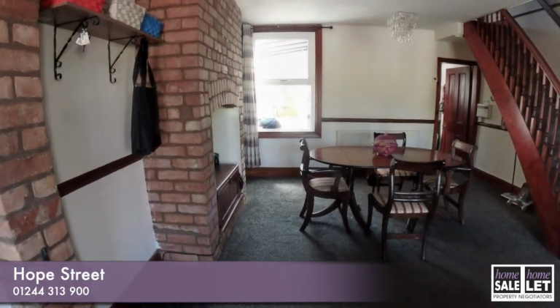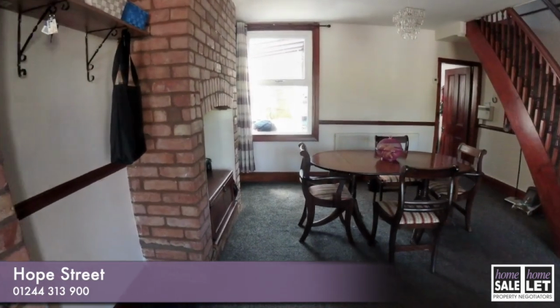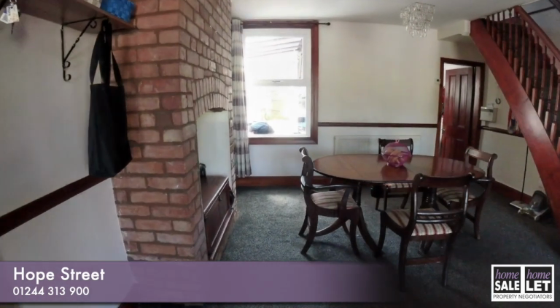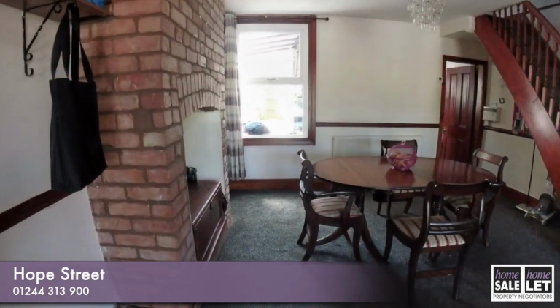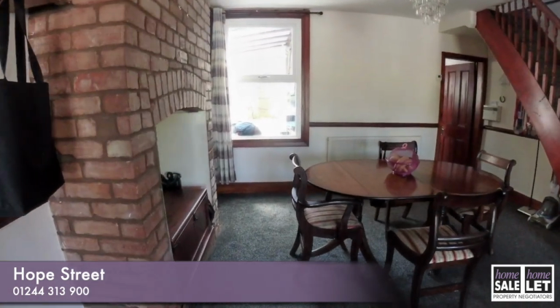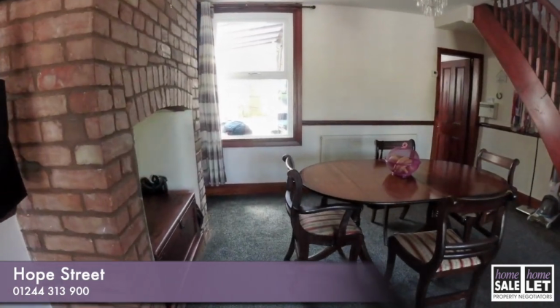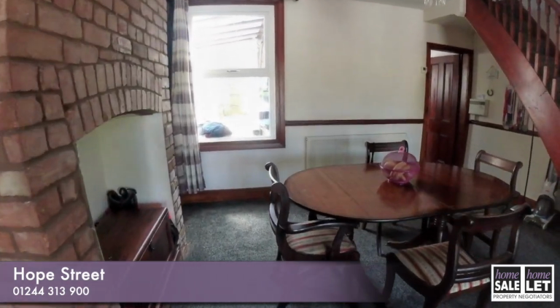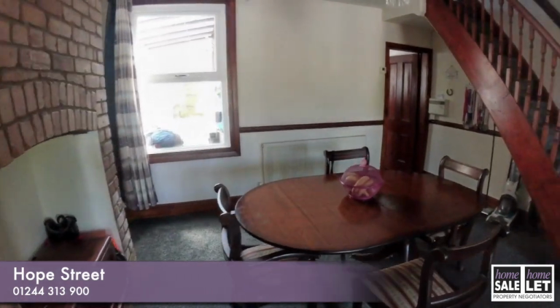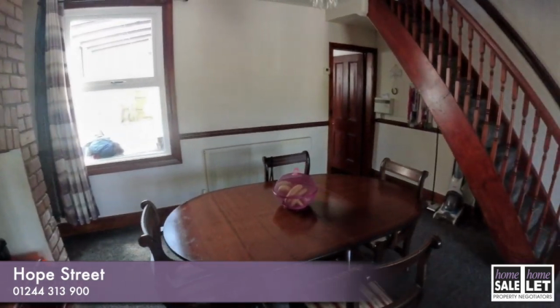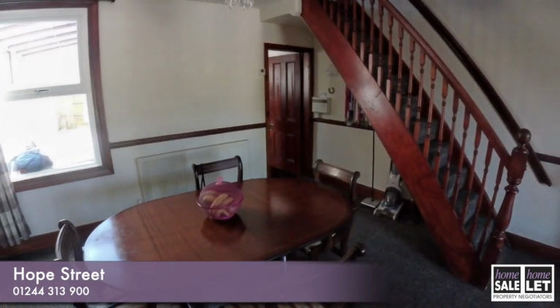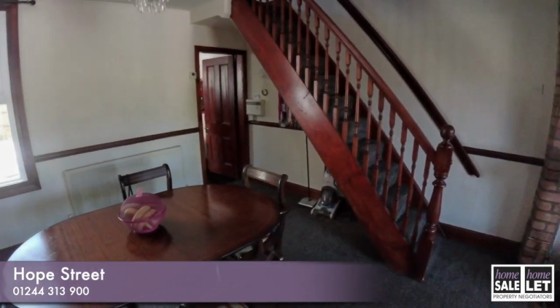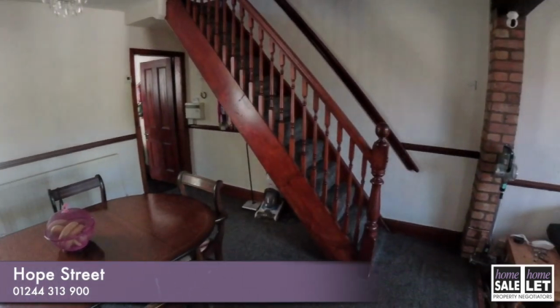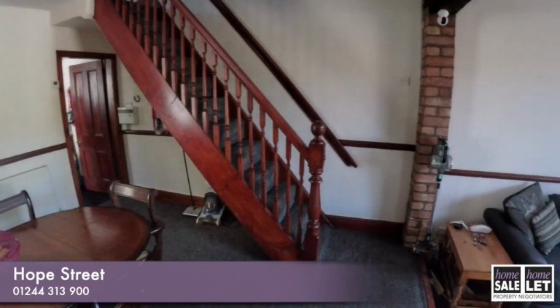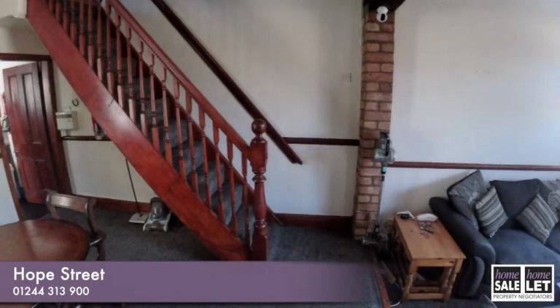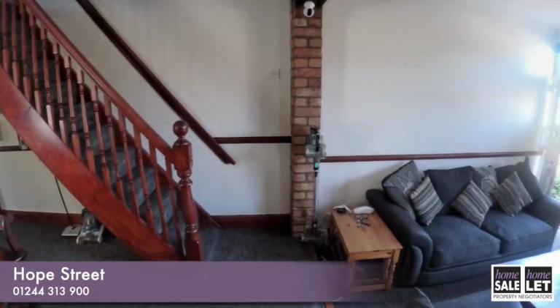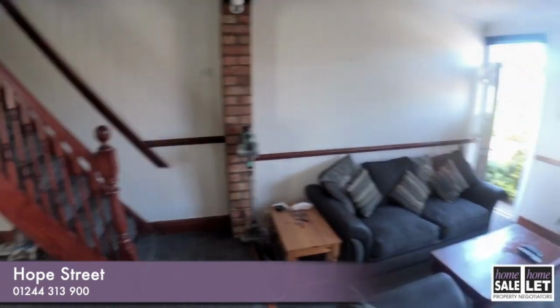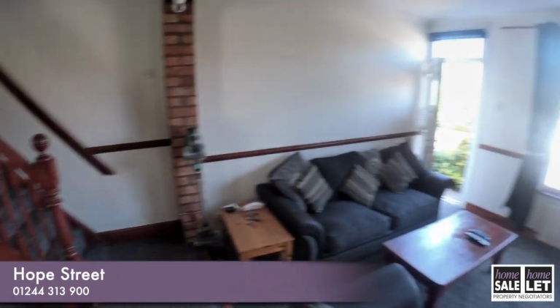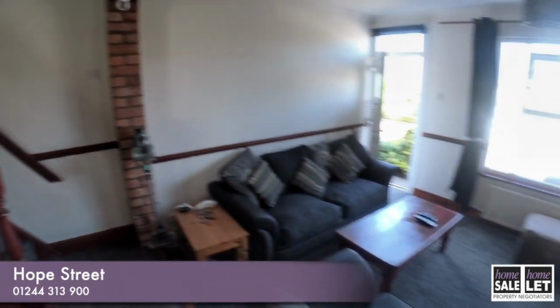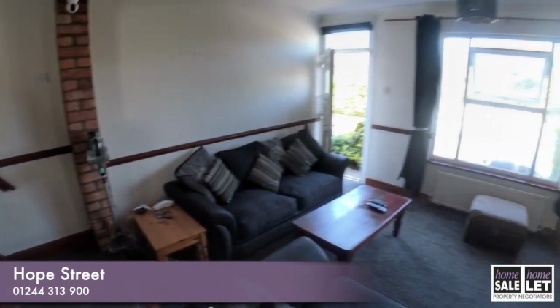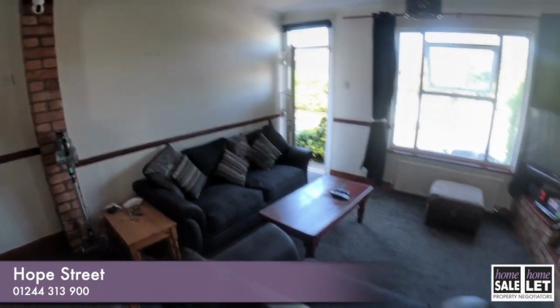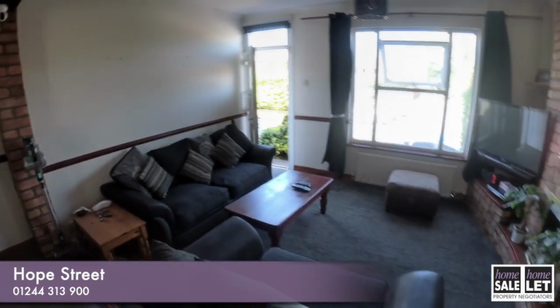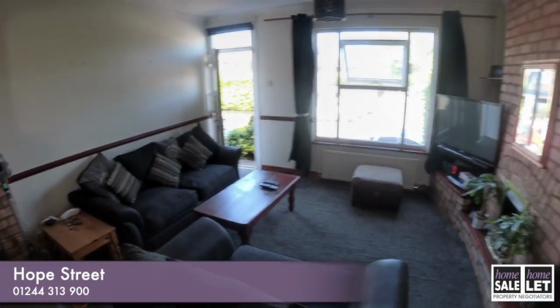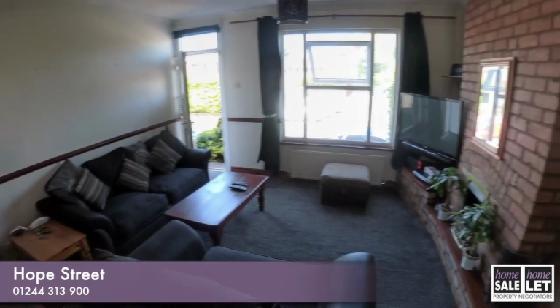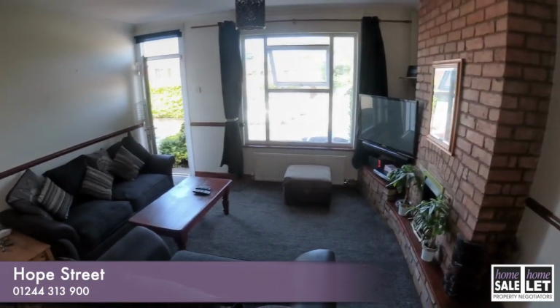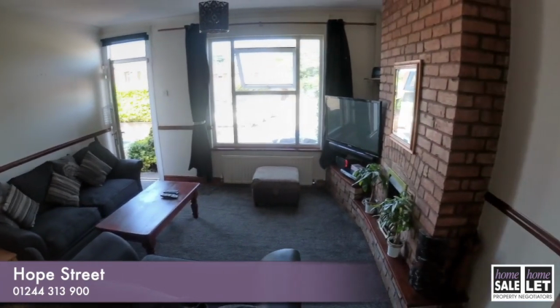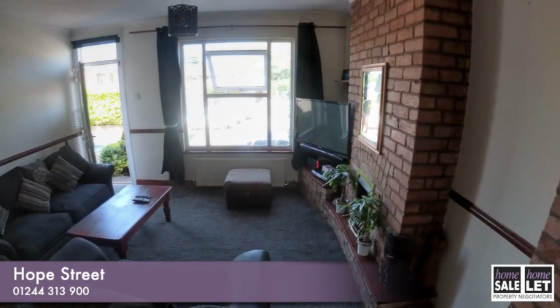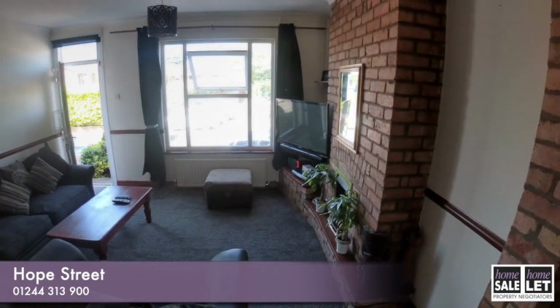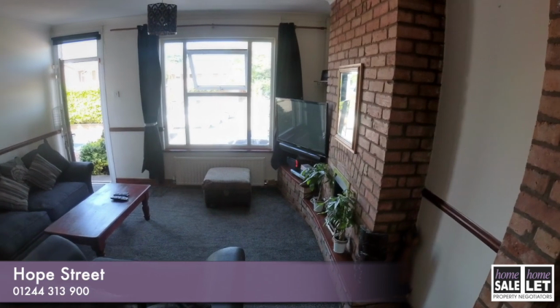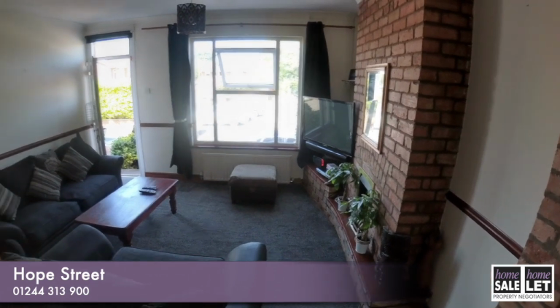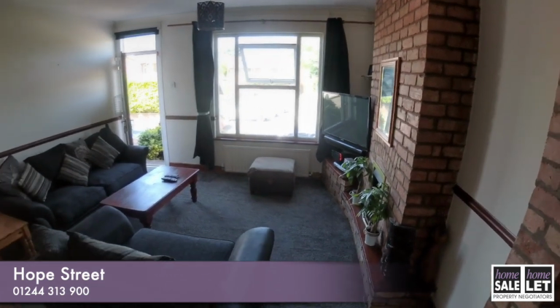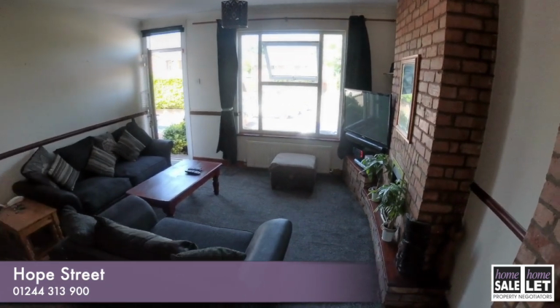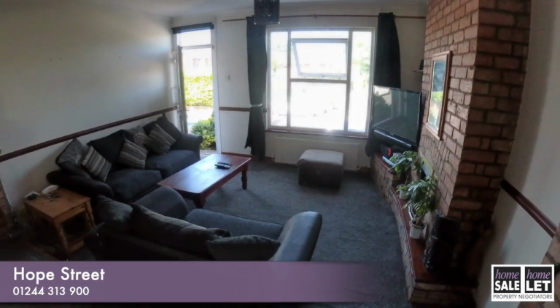Two fireplaces. Originally, this would have probably been two rooms, but it's been knocked through into one and it offers a really huge space, which is lovely.